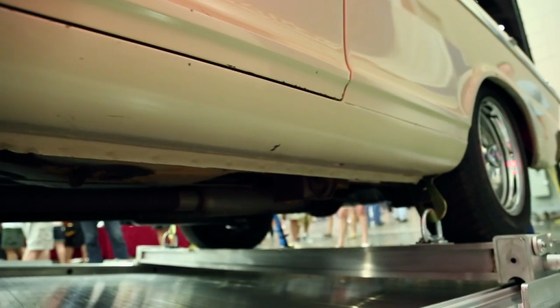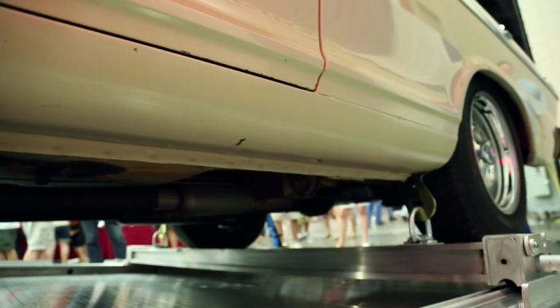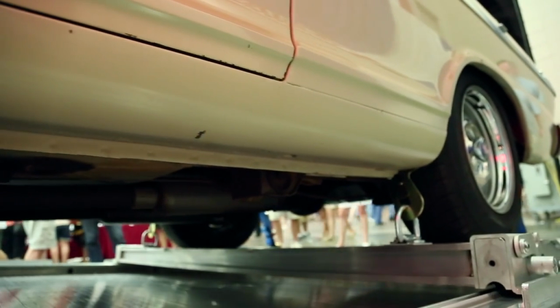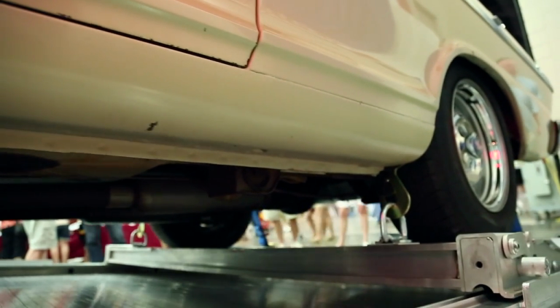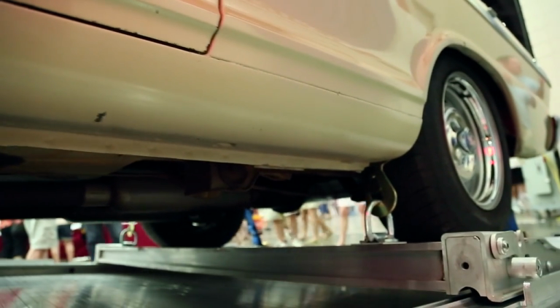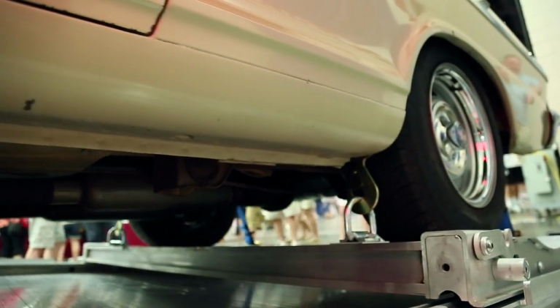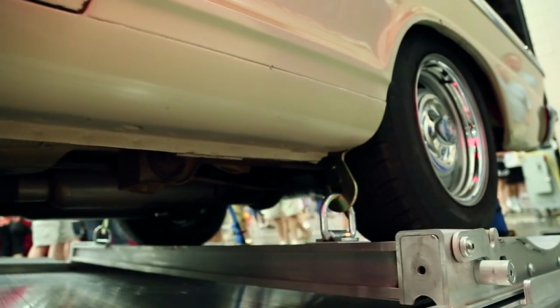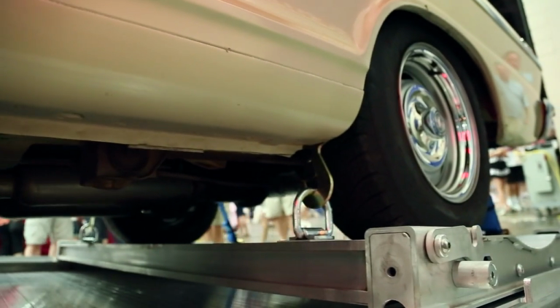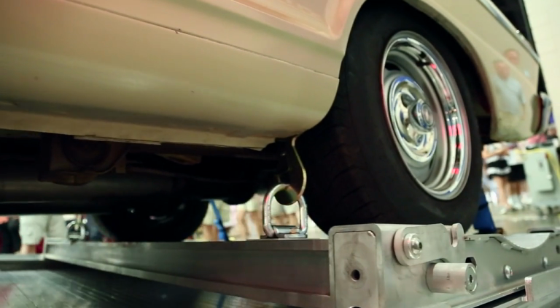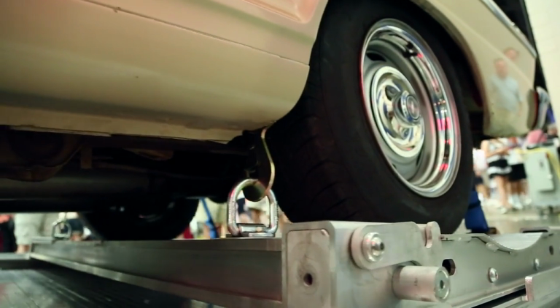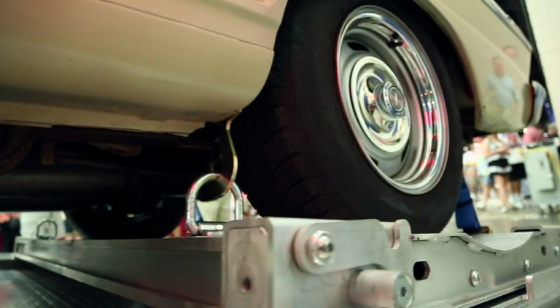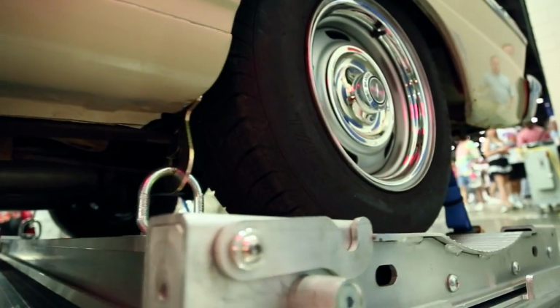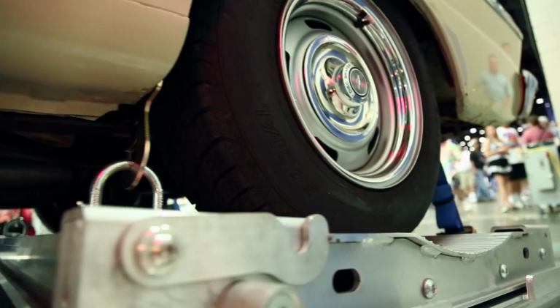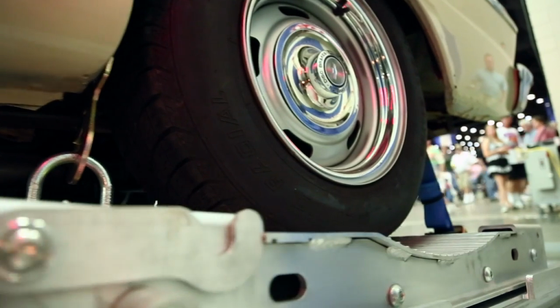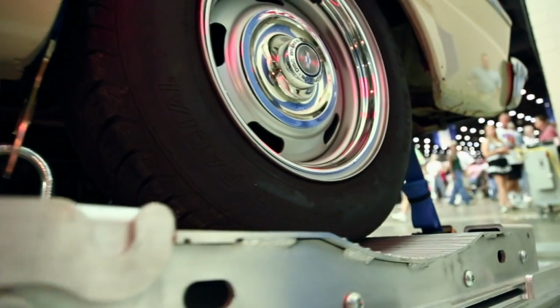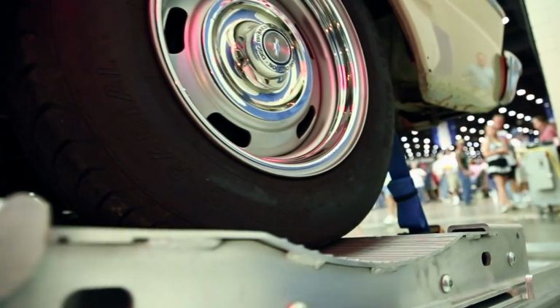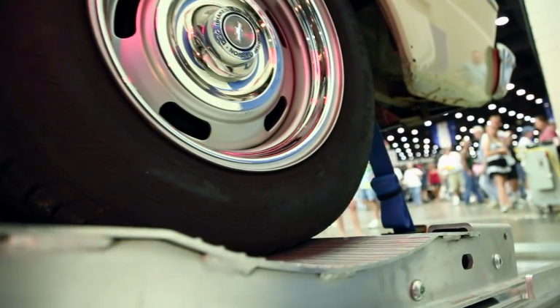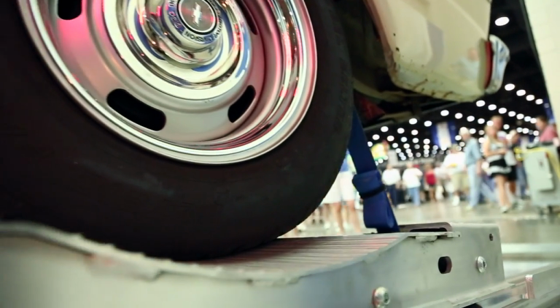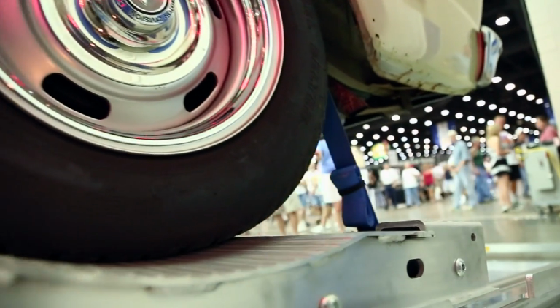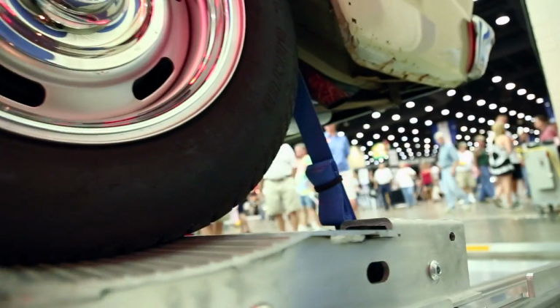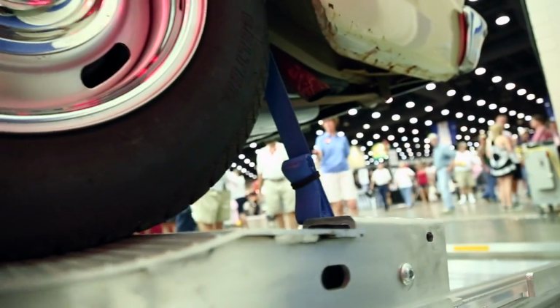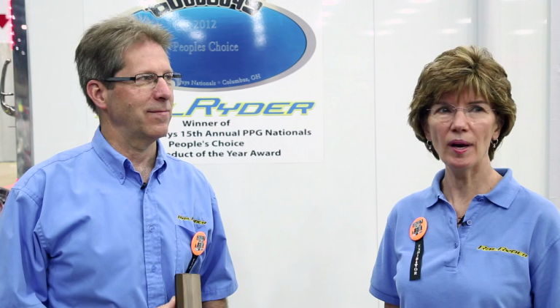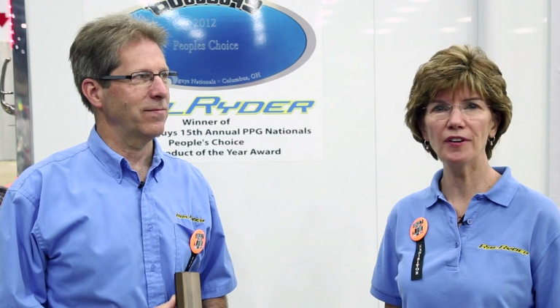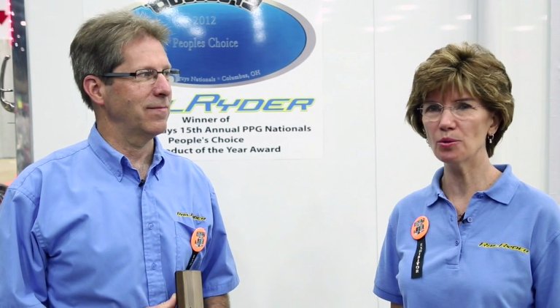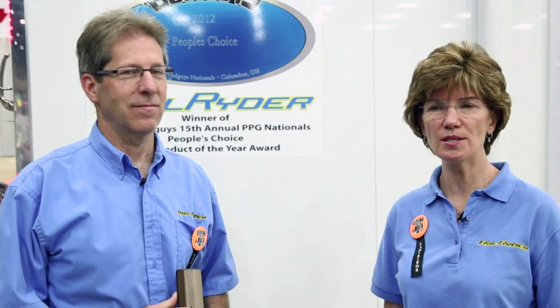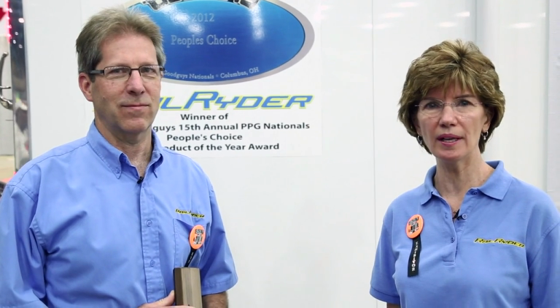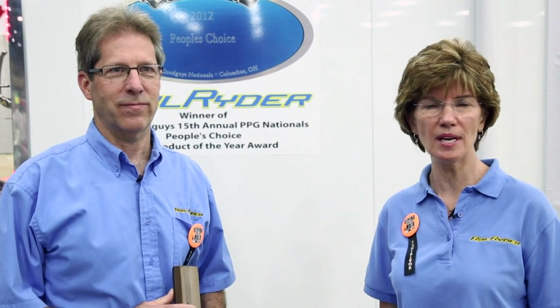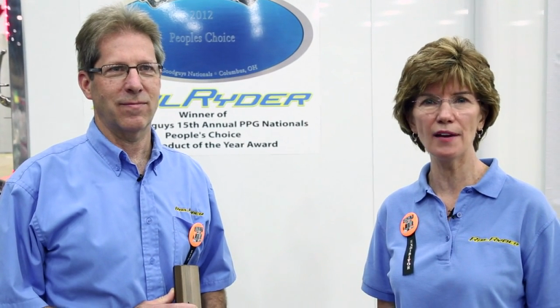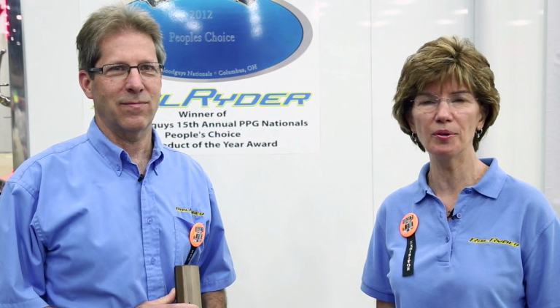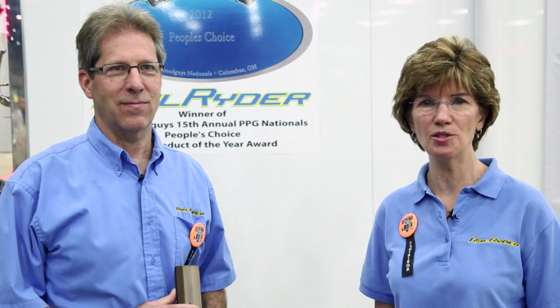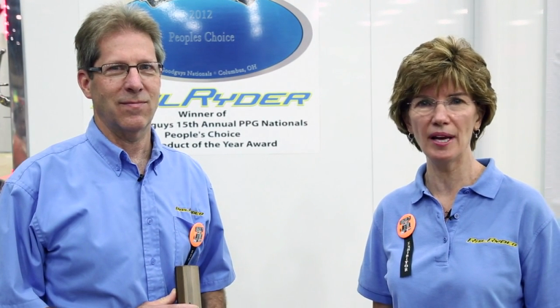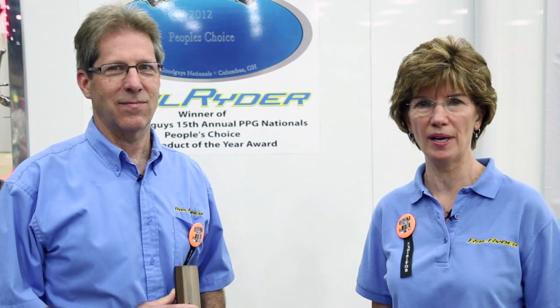It fits any wheelbase. The straps adjust to any track width. It's the most universal, versatile system out there, and it can be retrofit into an existing trailer — it doesn't have to be put into a brand new trailer.